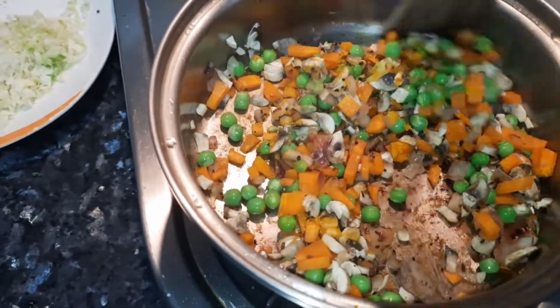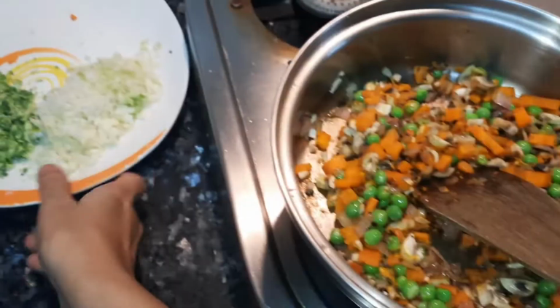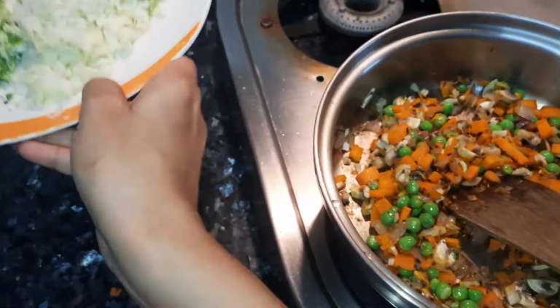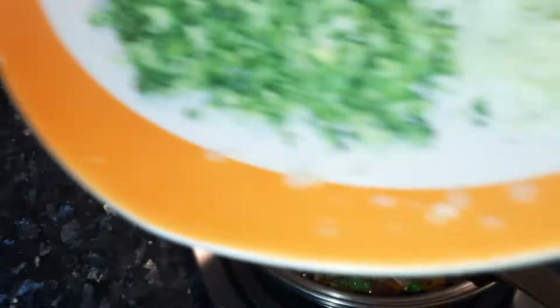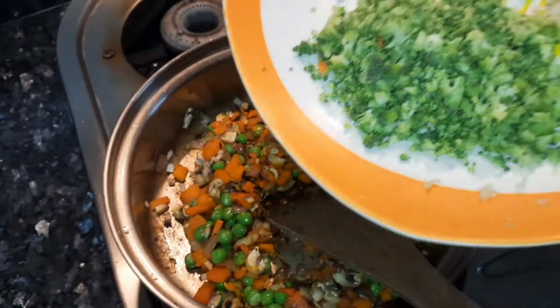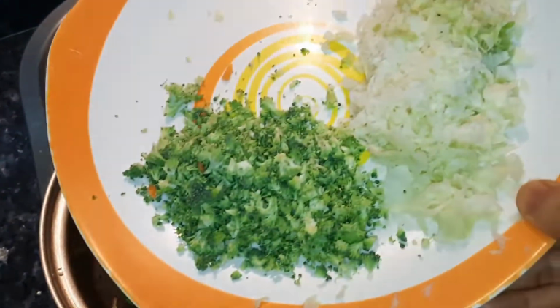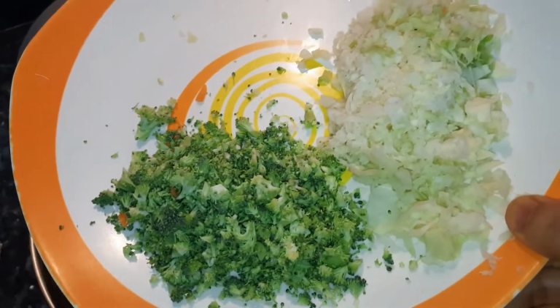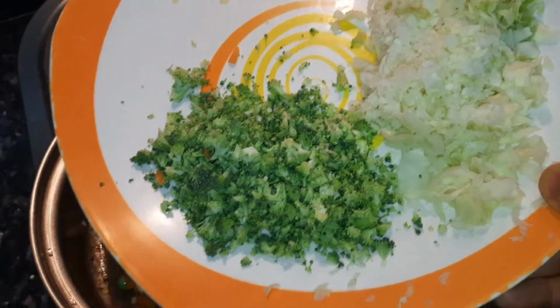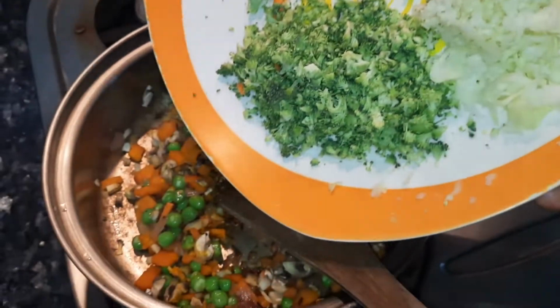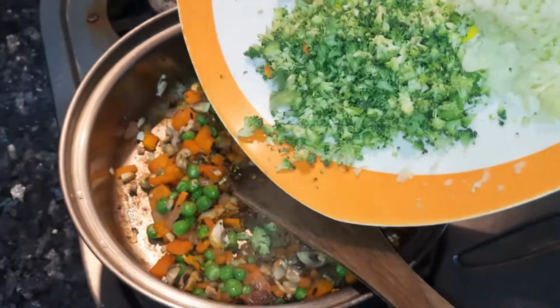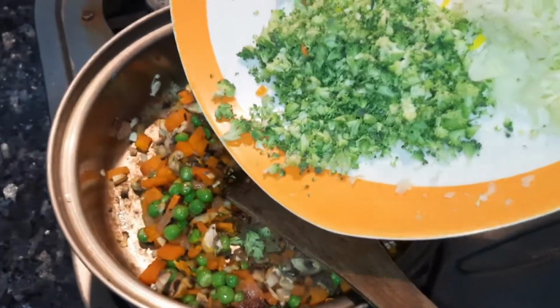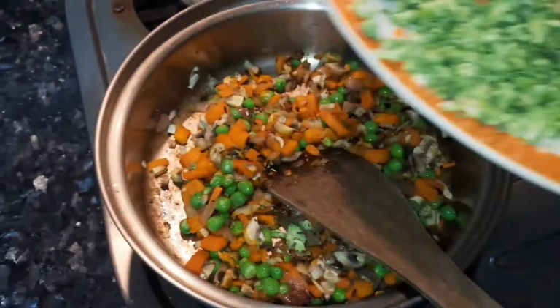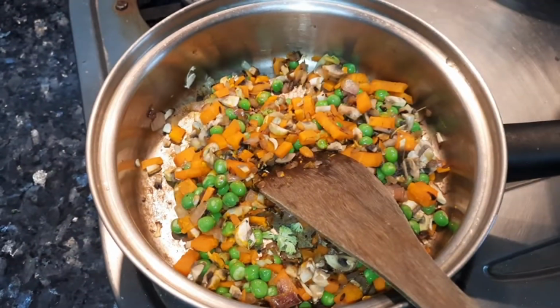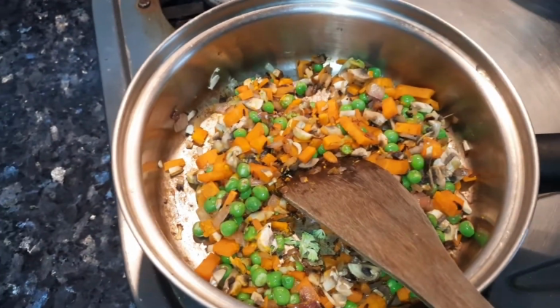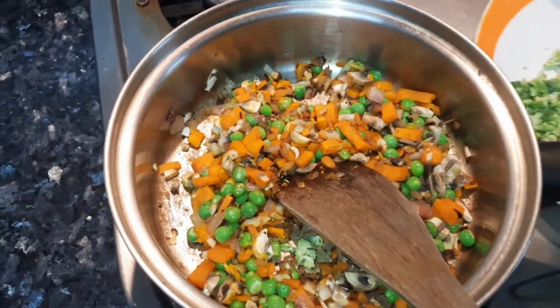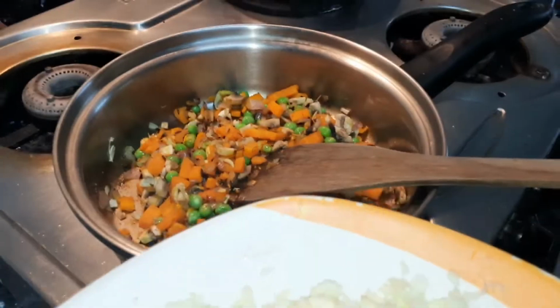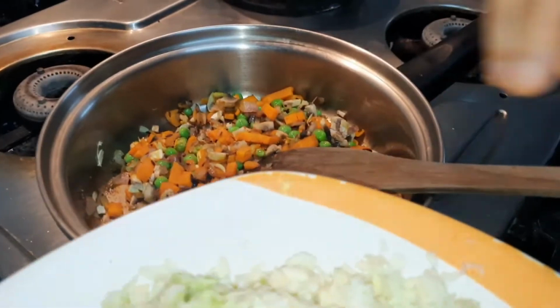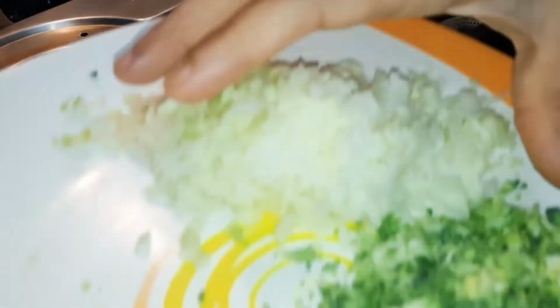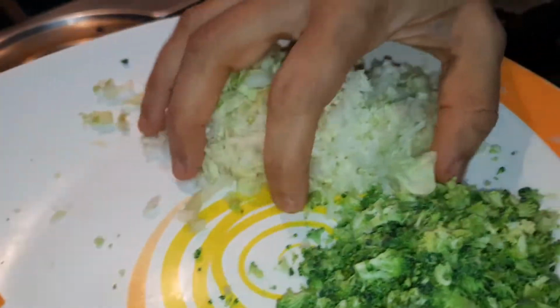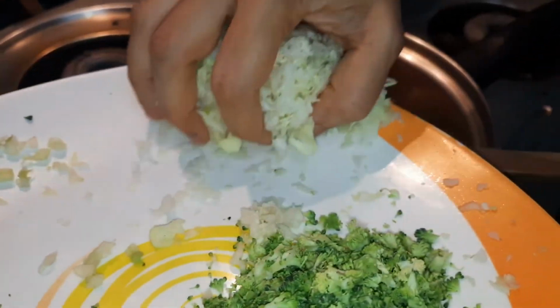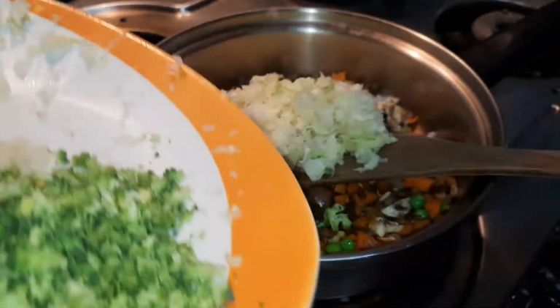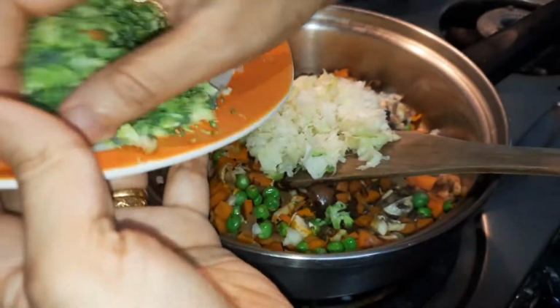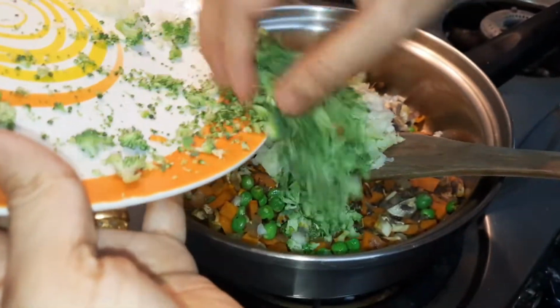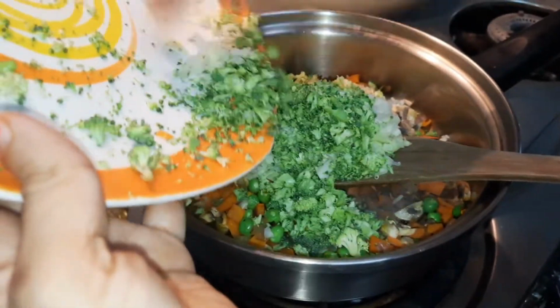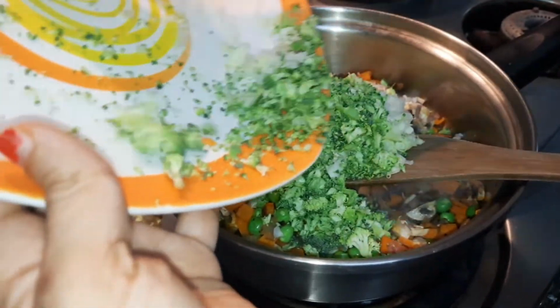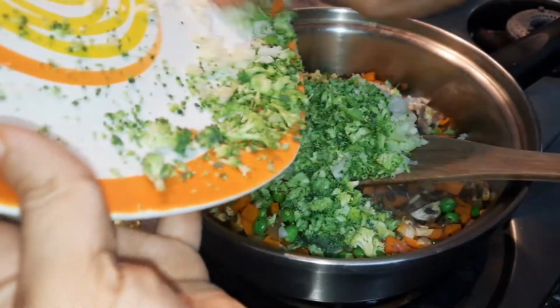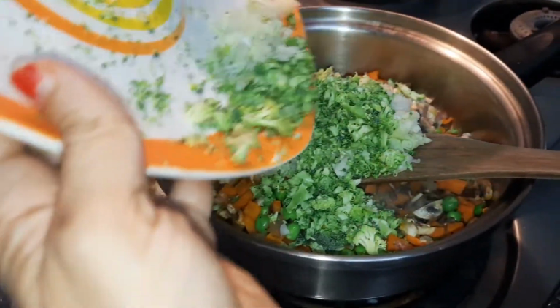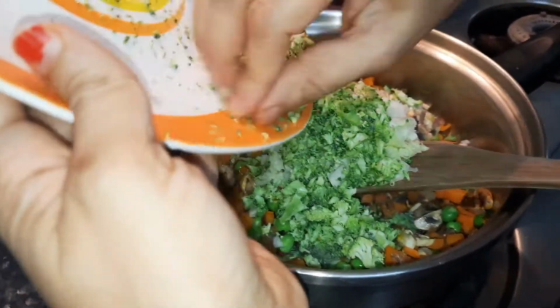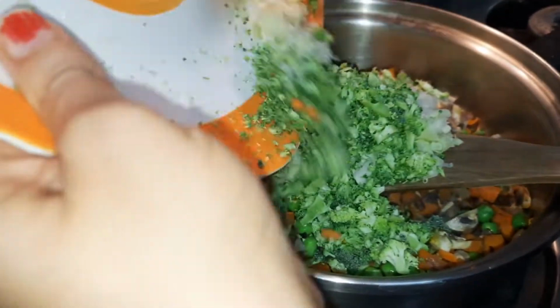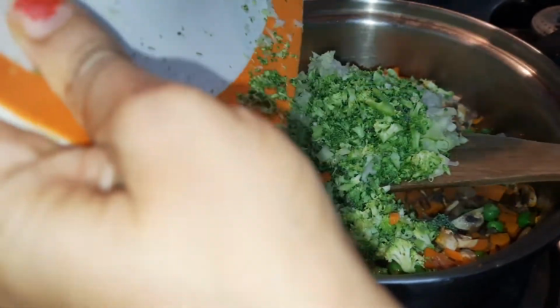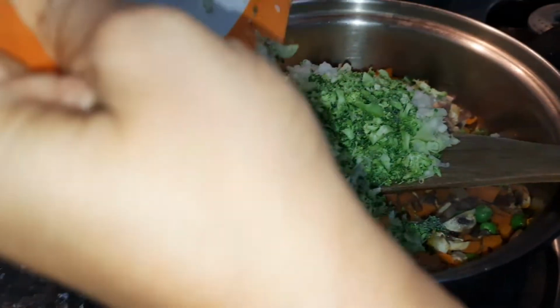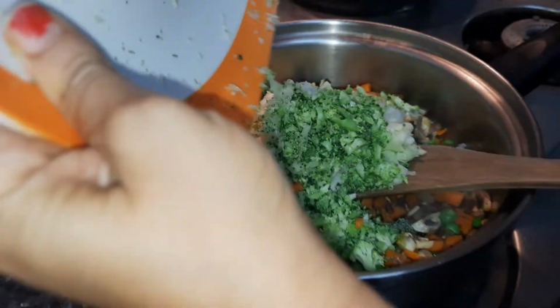All the vegetables are nicely steamed now. I will add the broccoli and the grated cabbage. That's it — once it's done, you can also add a little lemon juice if you like.